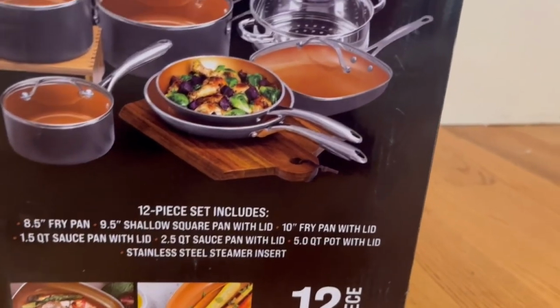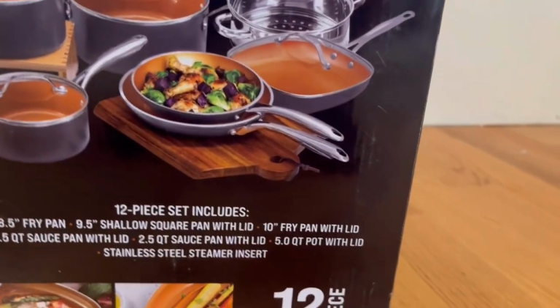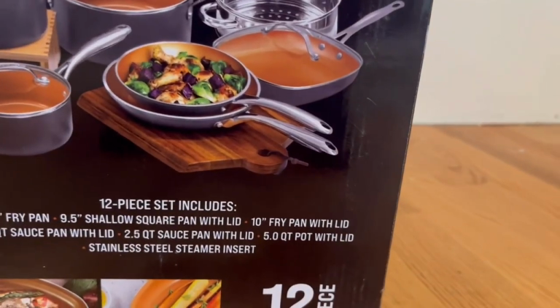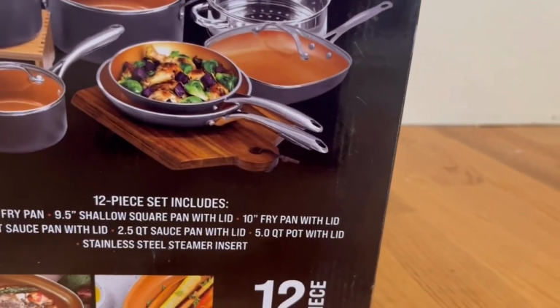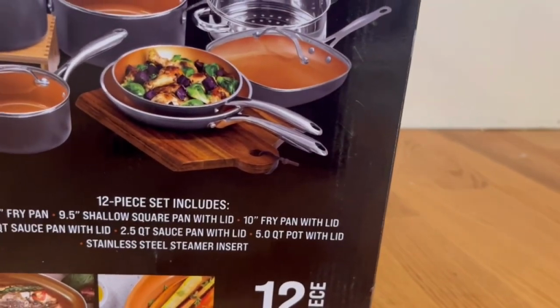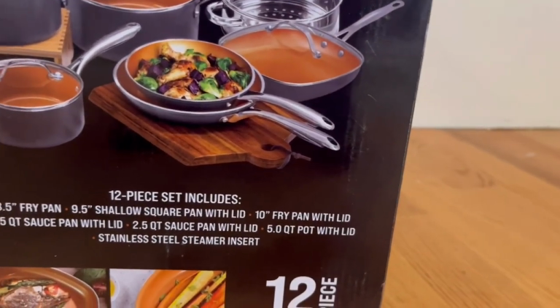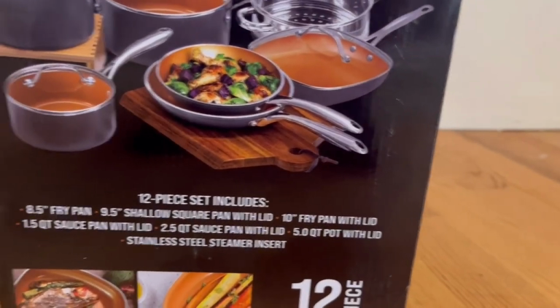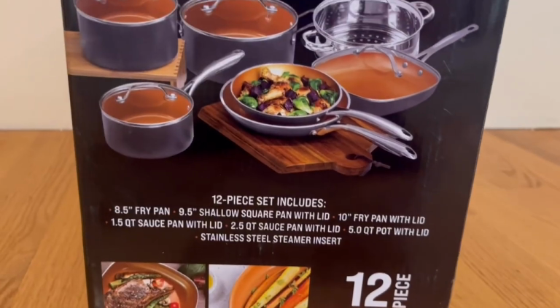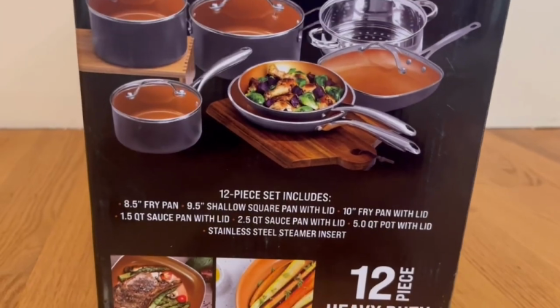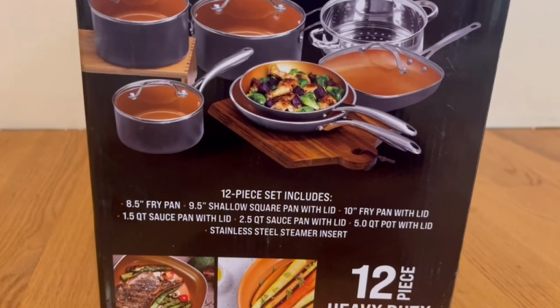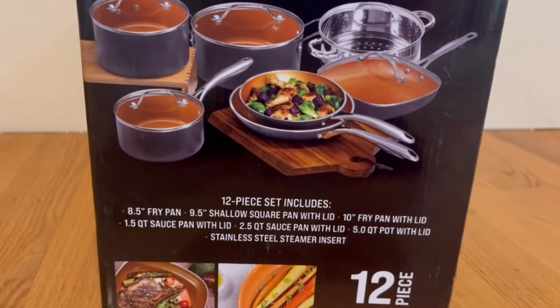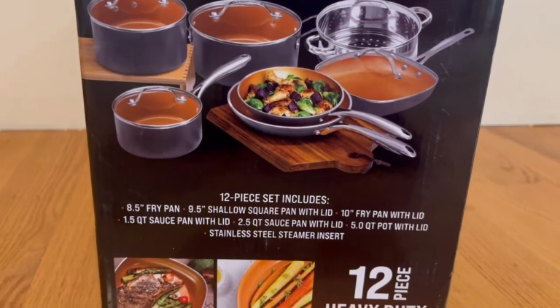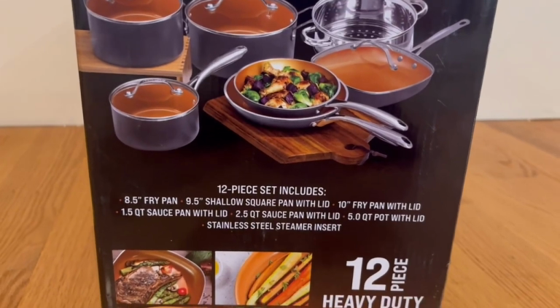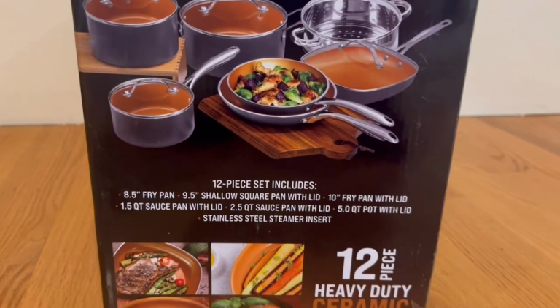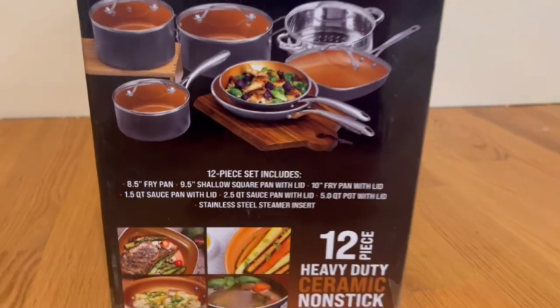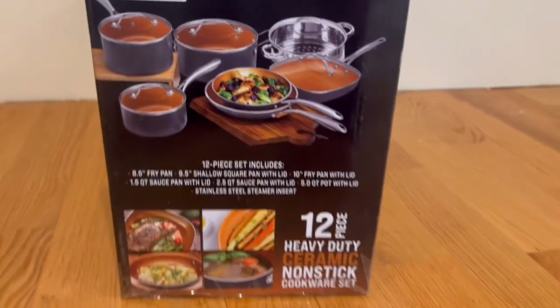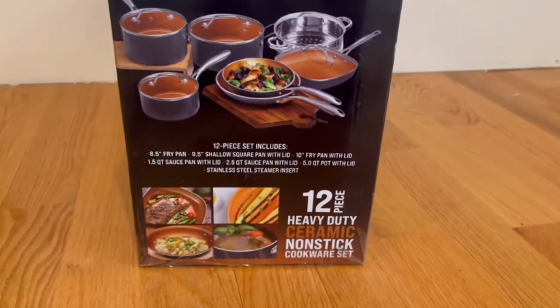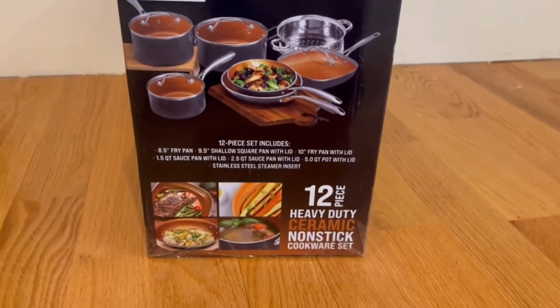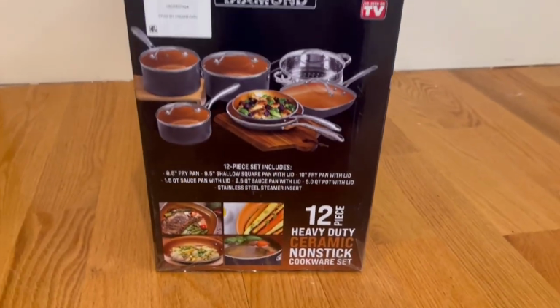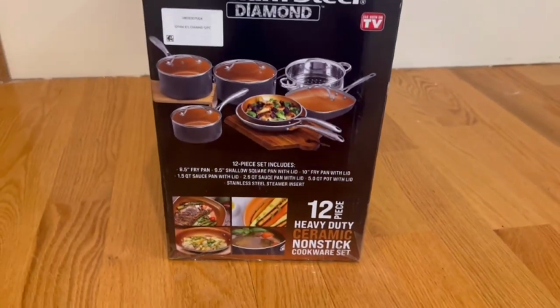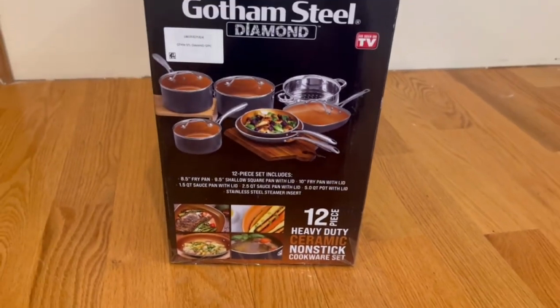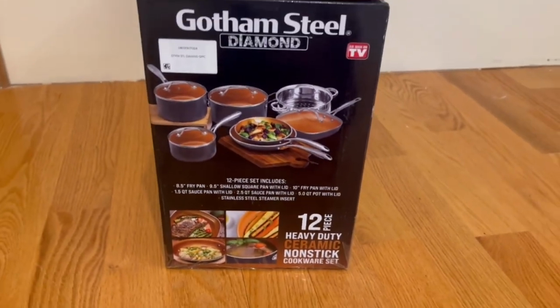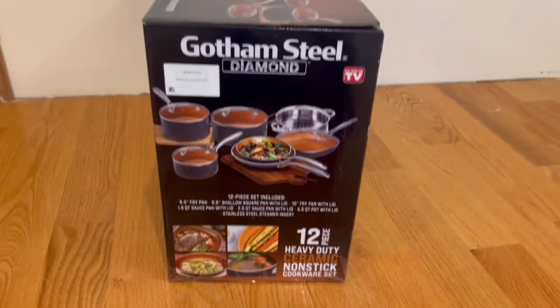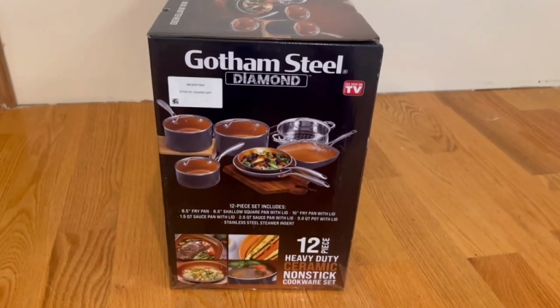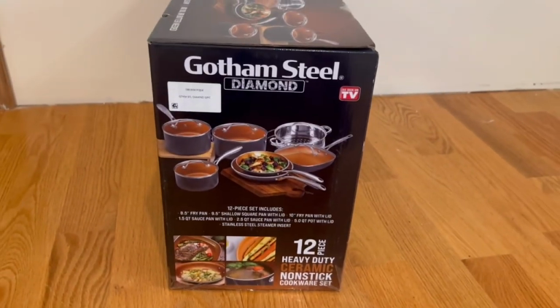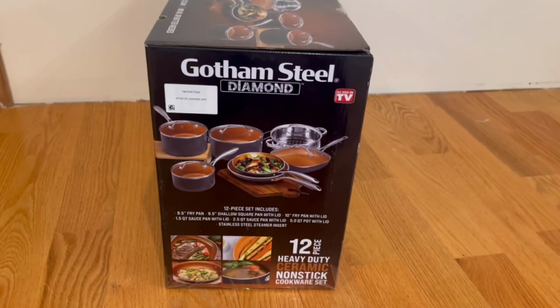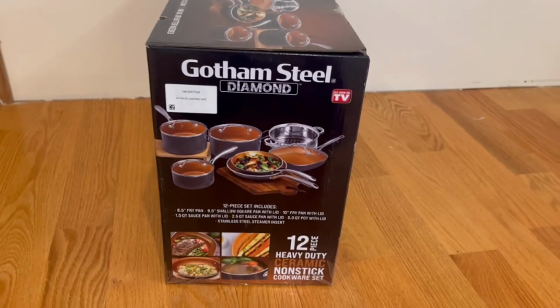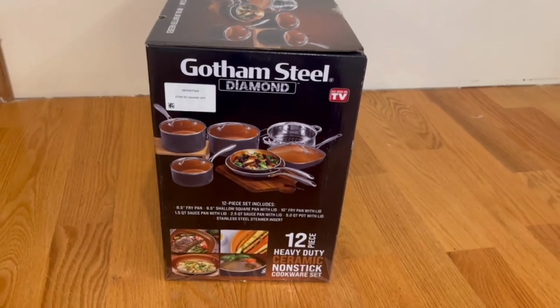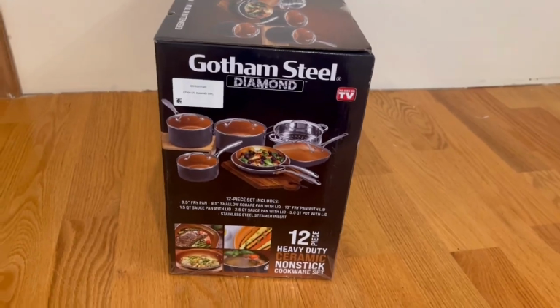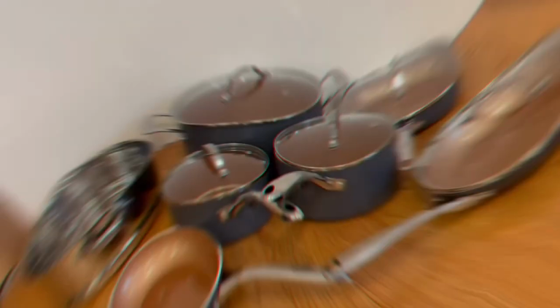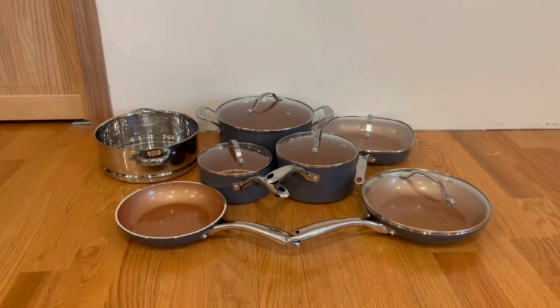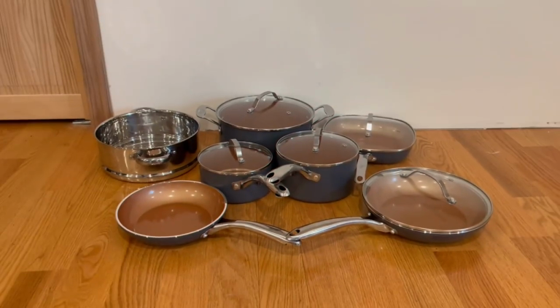We also have a 2.5-quart saucepan with lid, a 5-quart pot with lid, and a stainless steel steamer insert. Now I'm going to go ahead and open it up and show you guys what's inside.